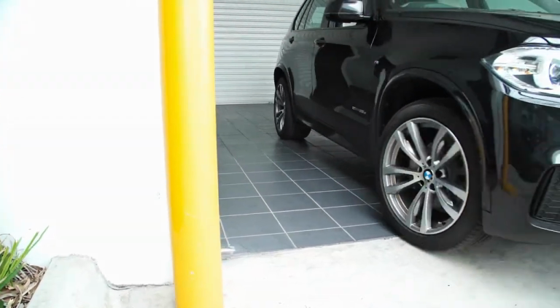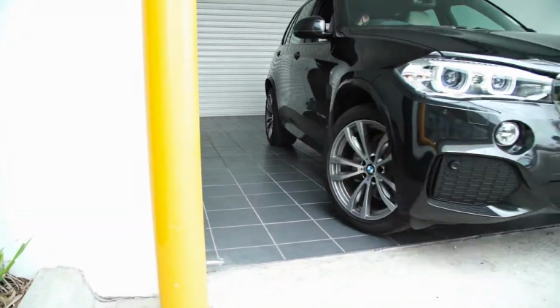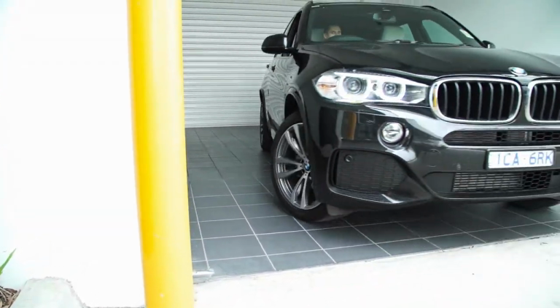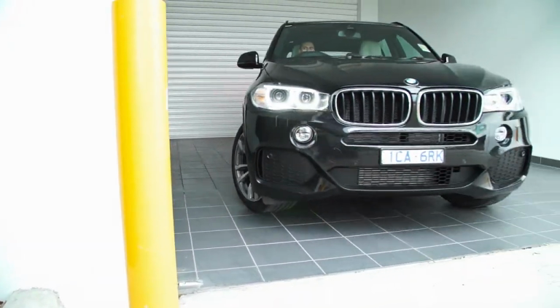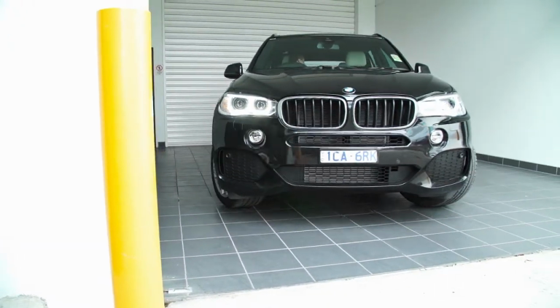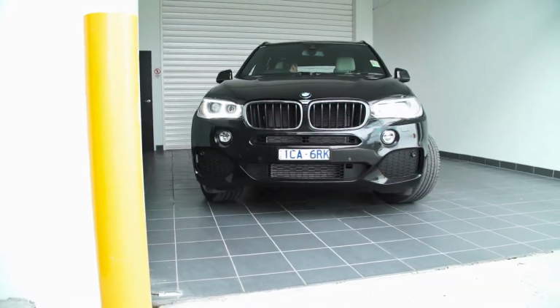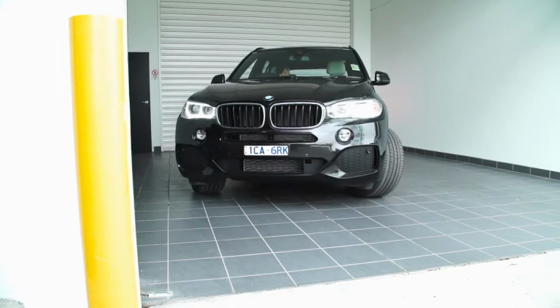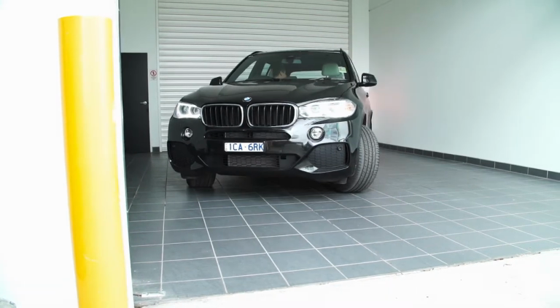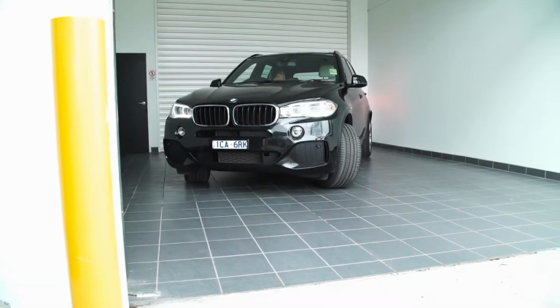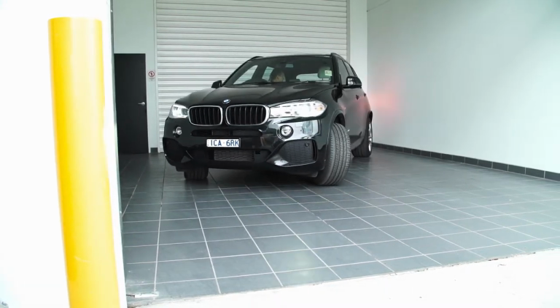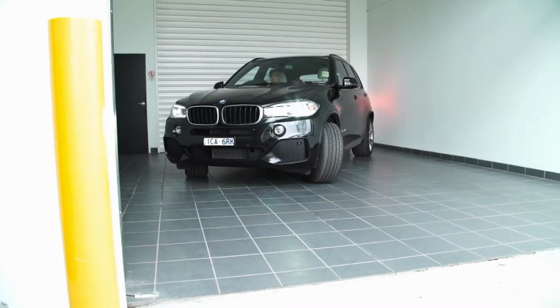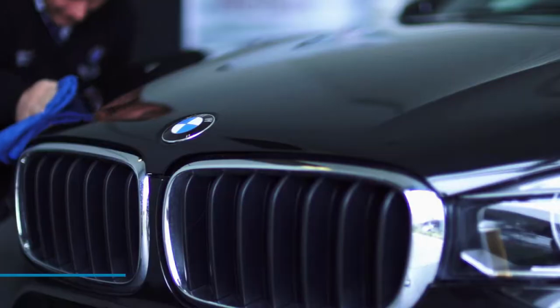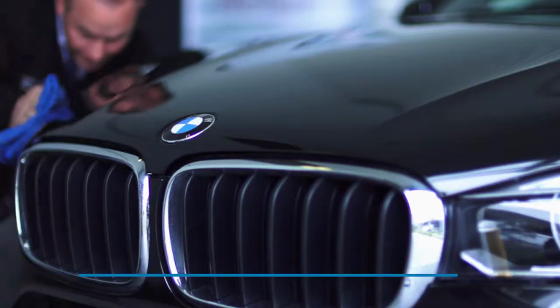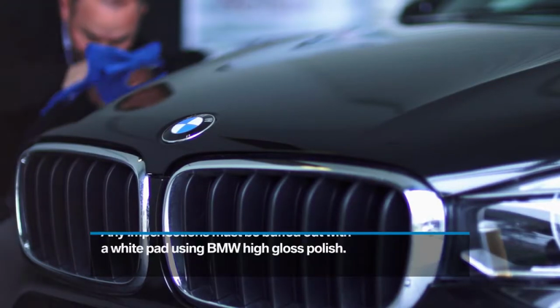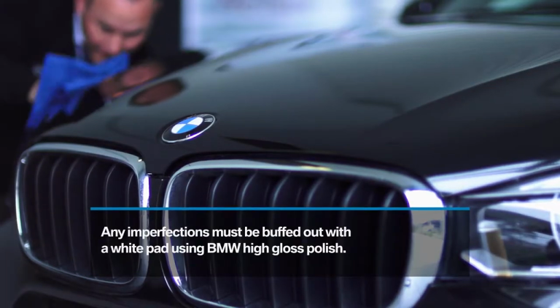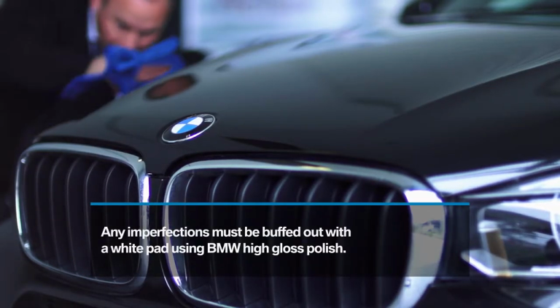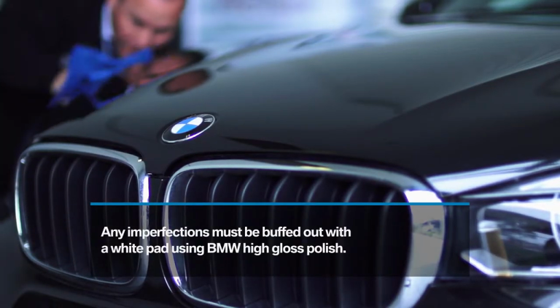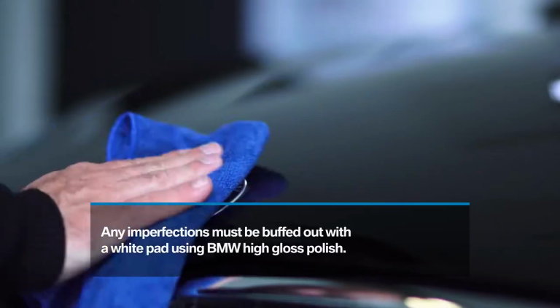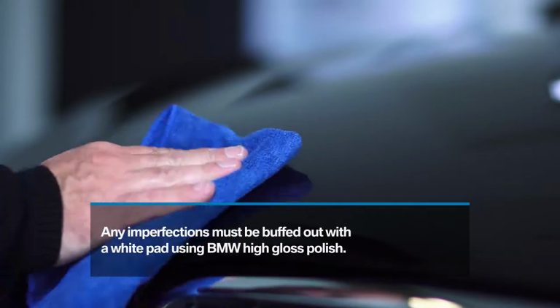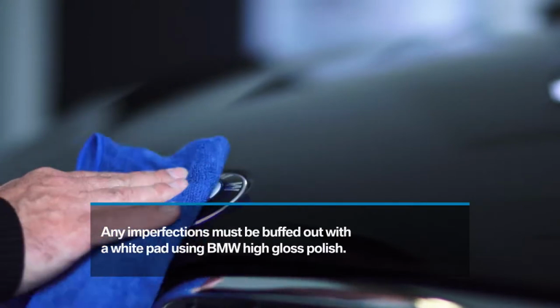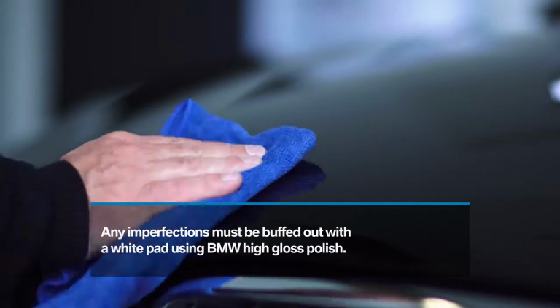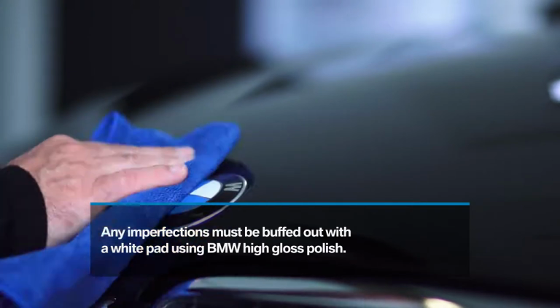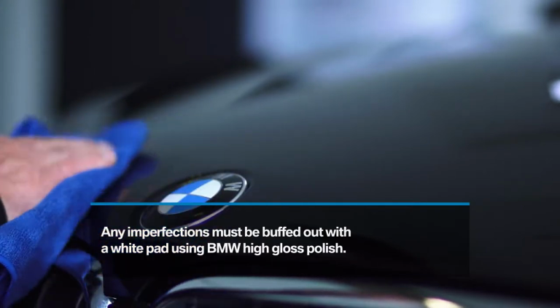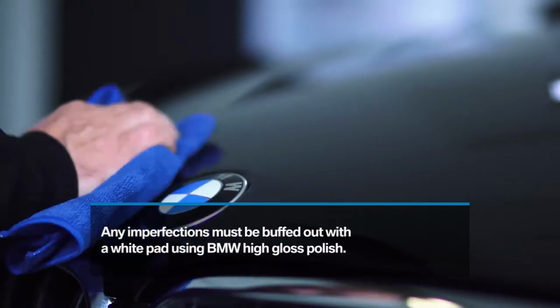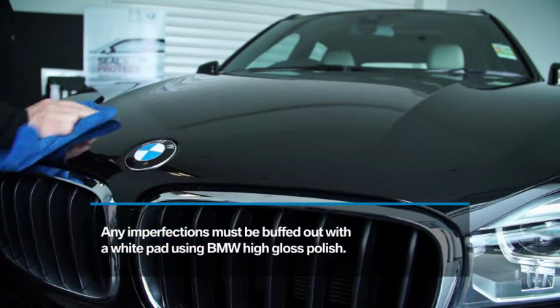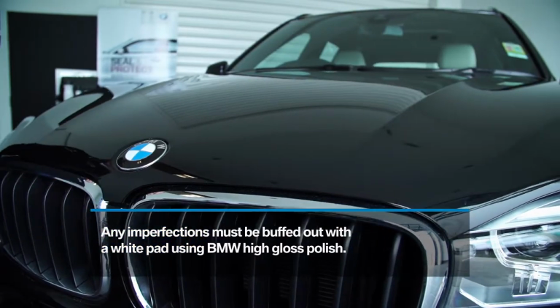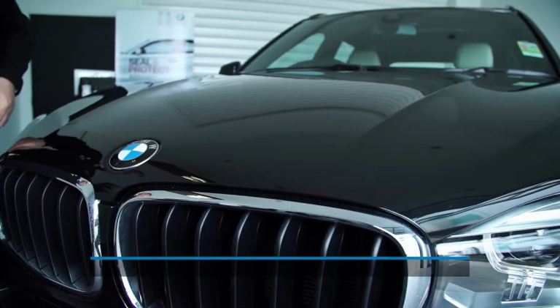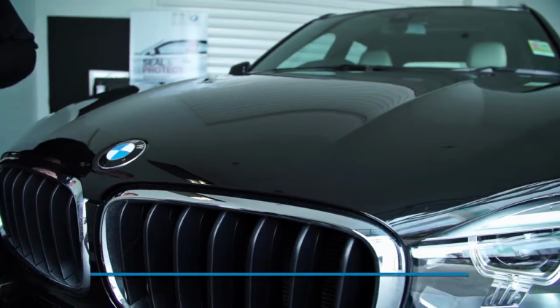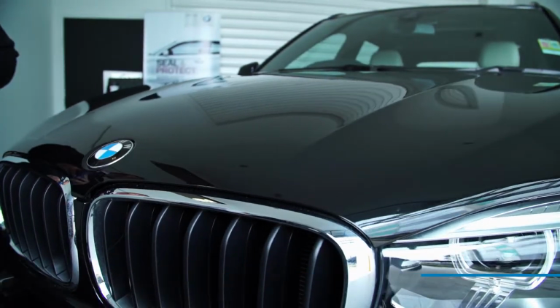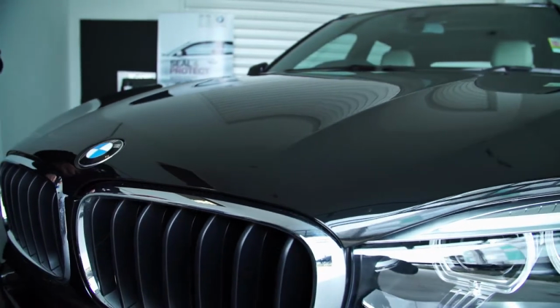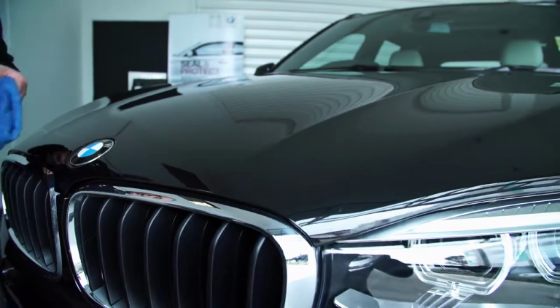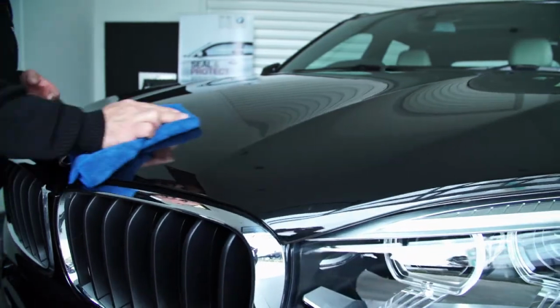If you spot any small imperfections during inspection, completely buff them out with a white pad using BMW high gloss polish. Make sure that there's no water residue left using a chamois or microfiber cloth.